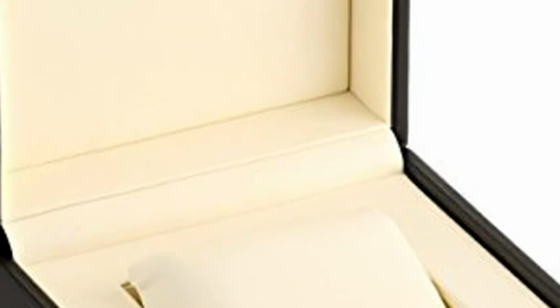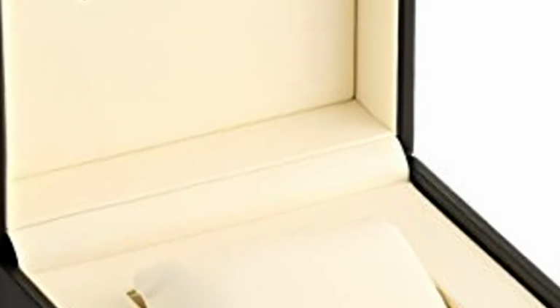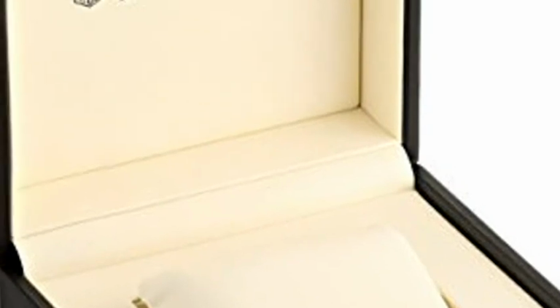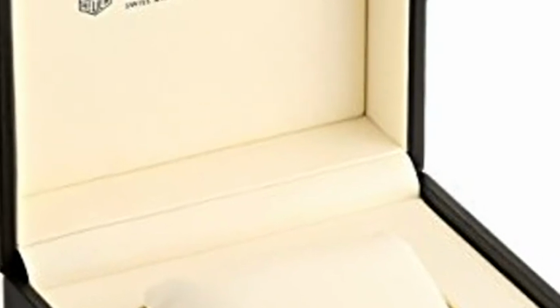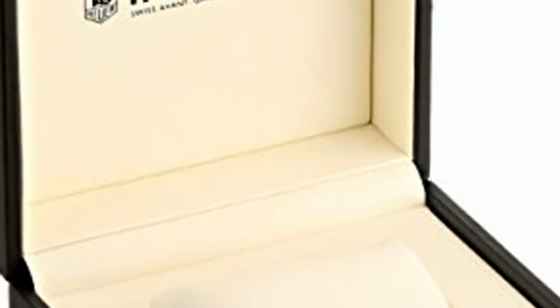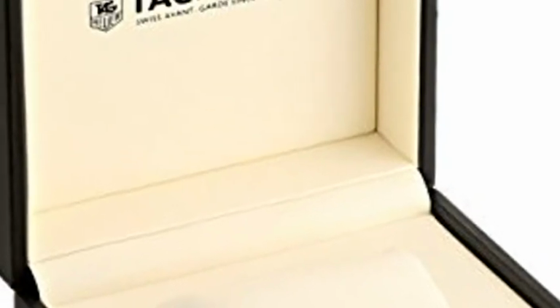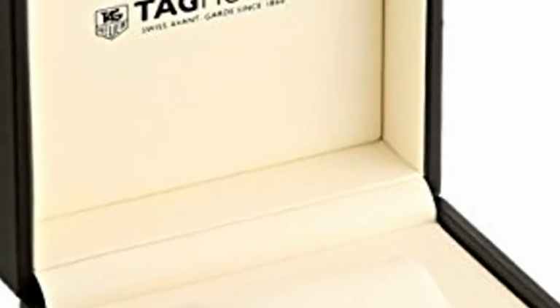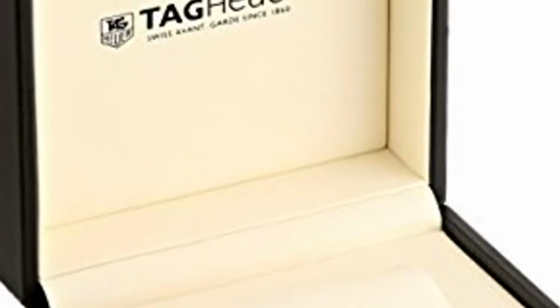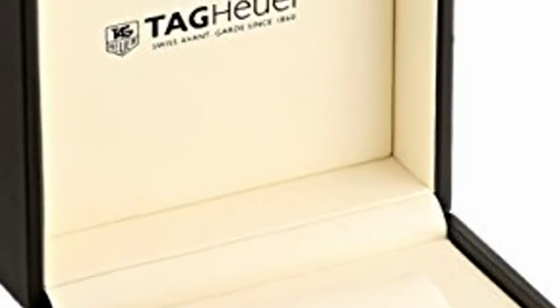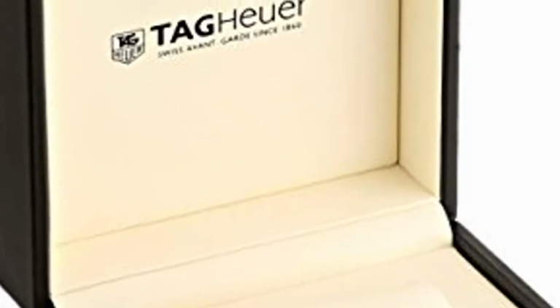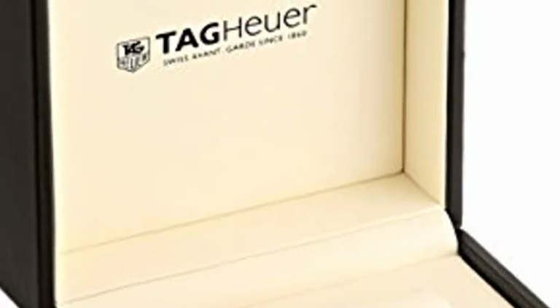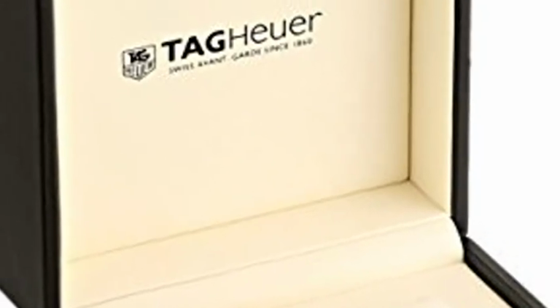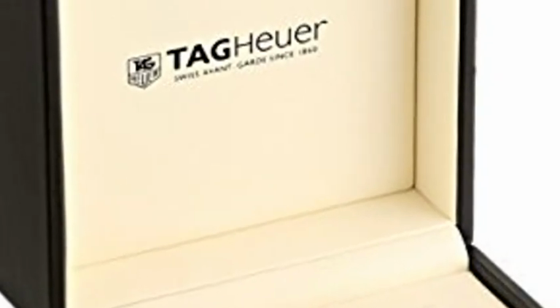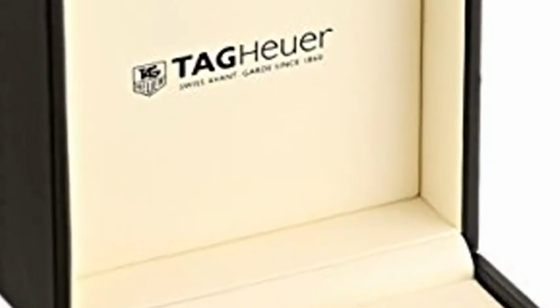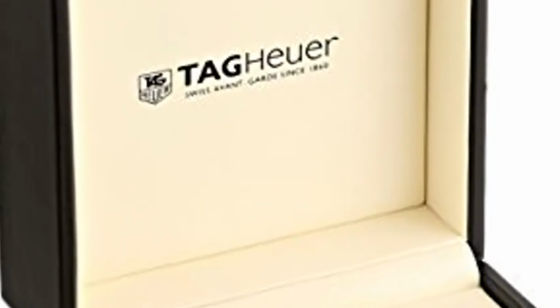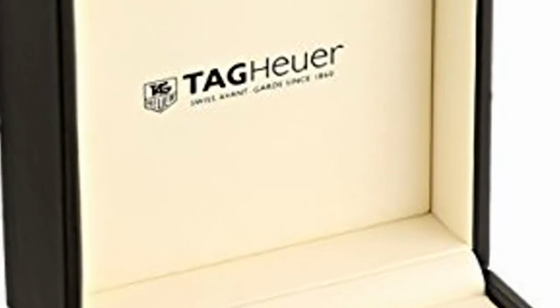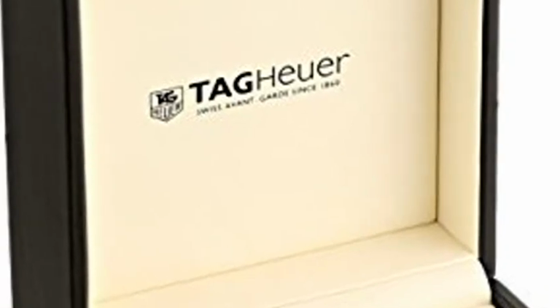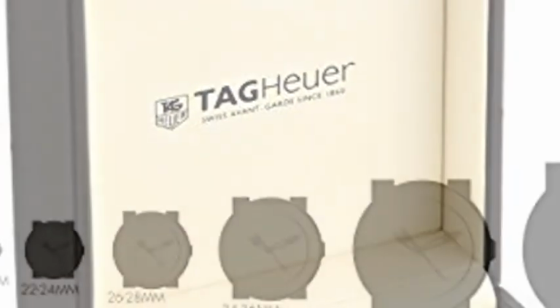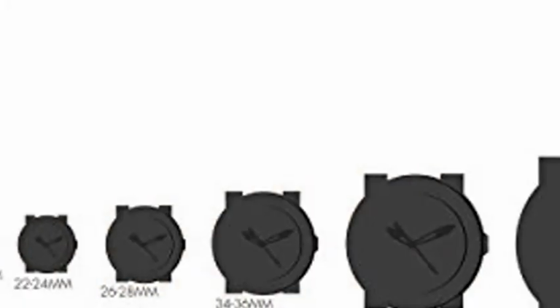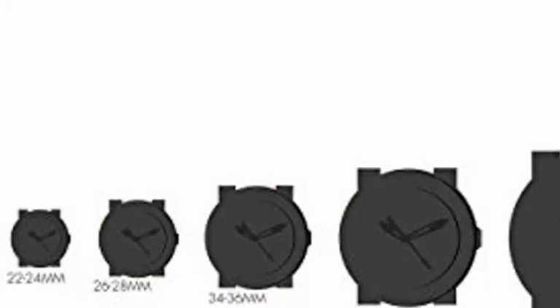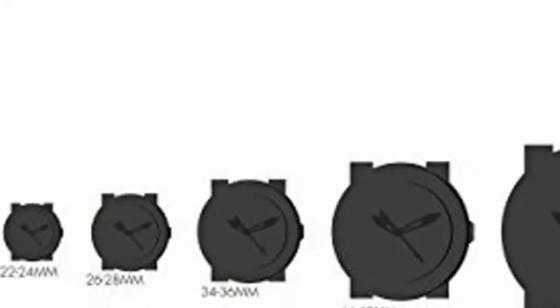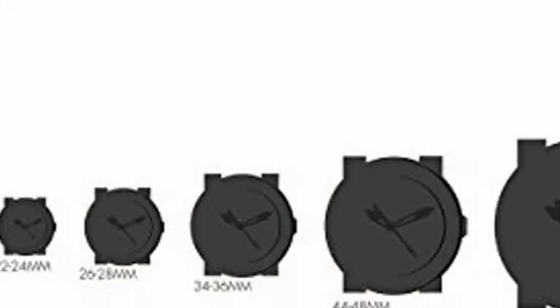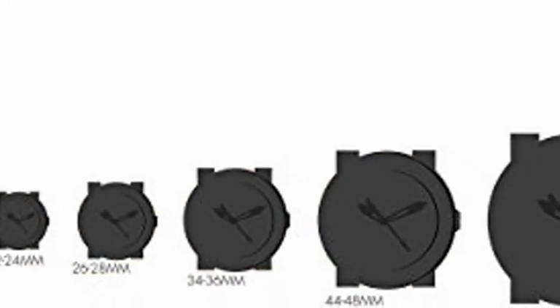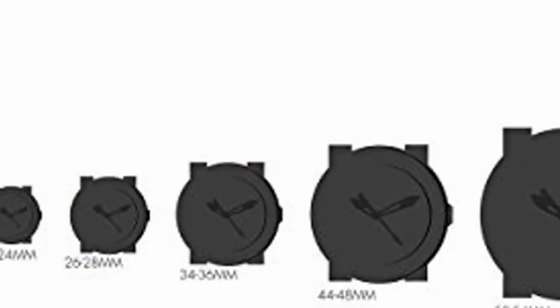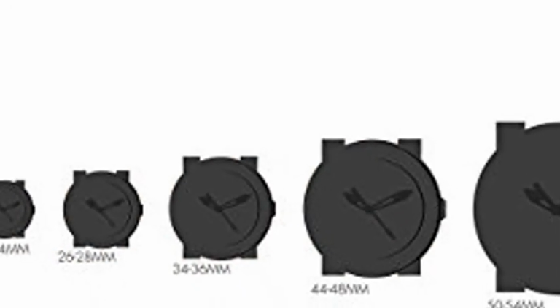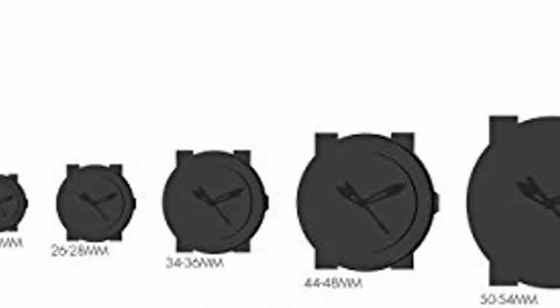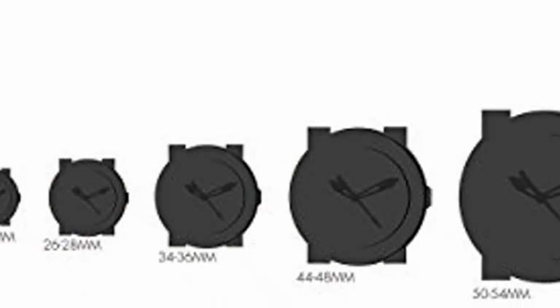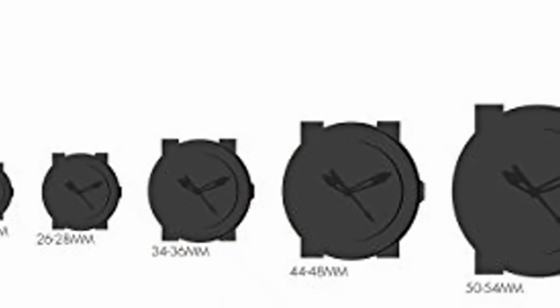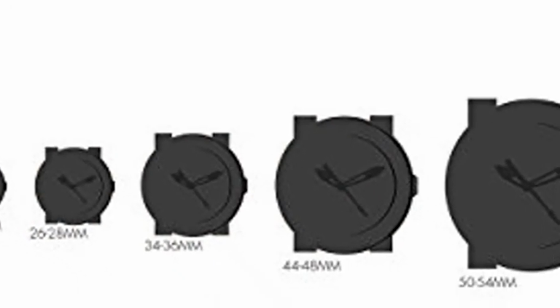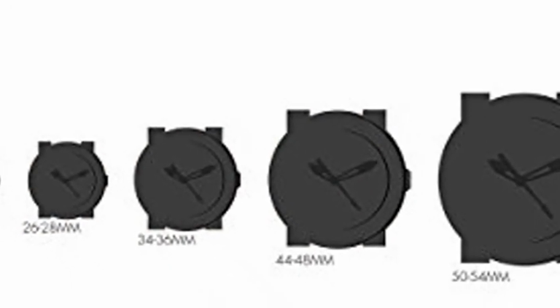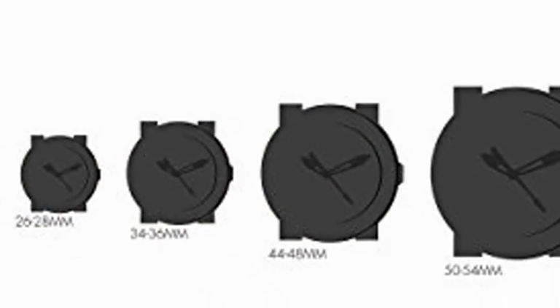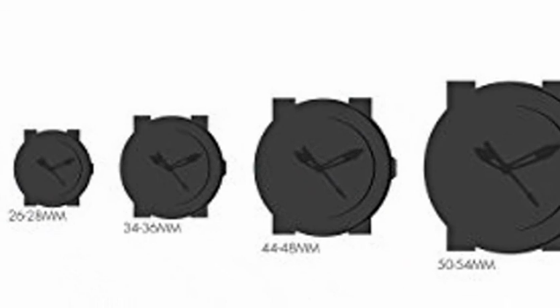With its large 43mm diameter steel case and sapphire crystal glass, this watch stands the test of weather and wear with an added challenge: 200m water resistance.